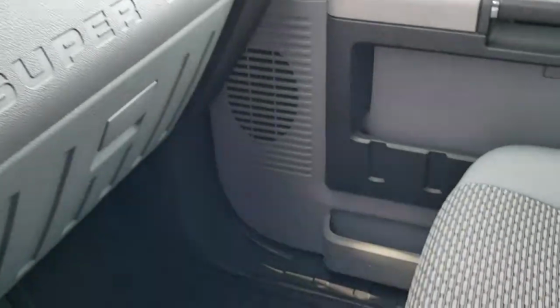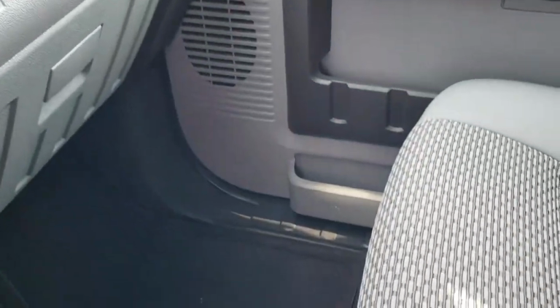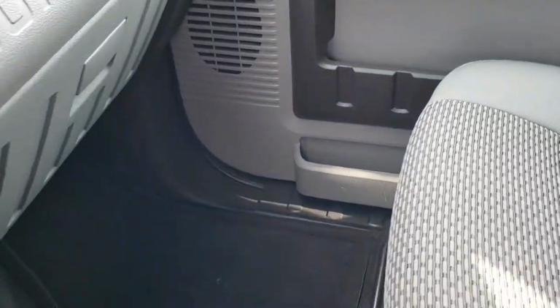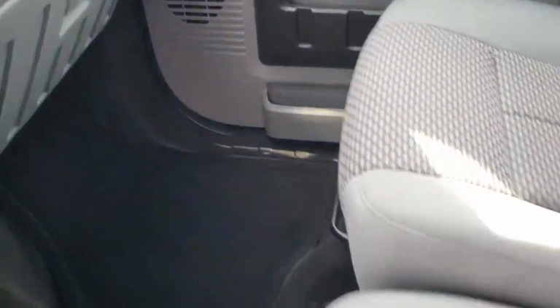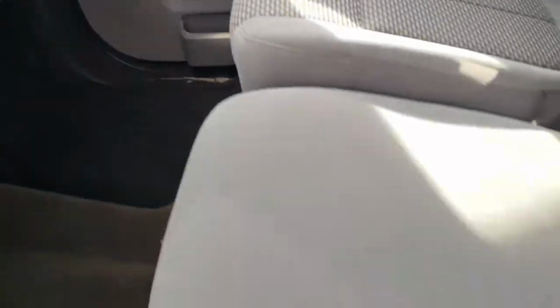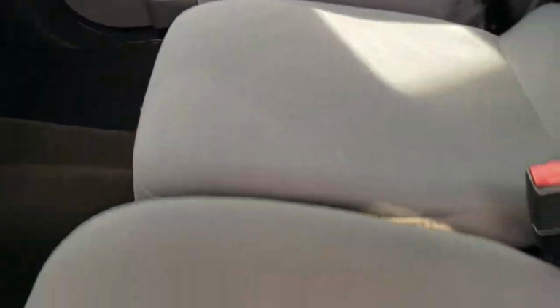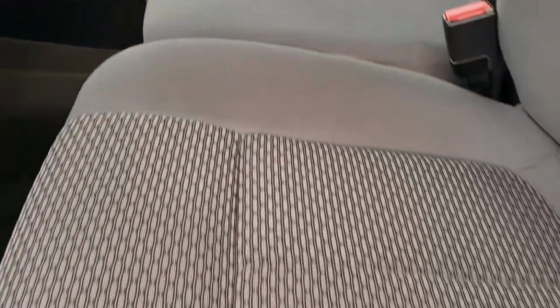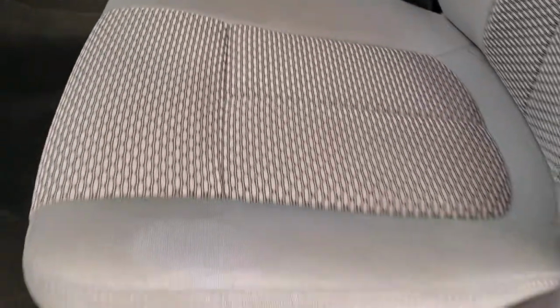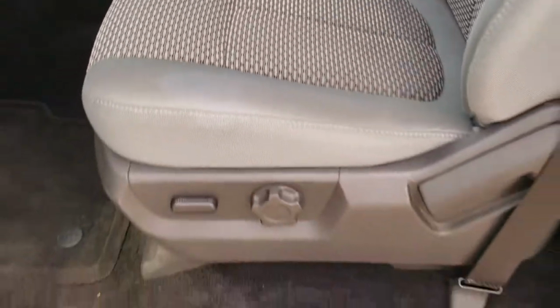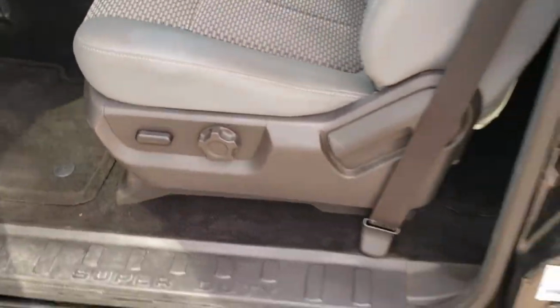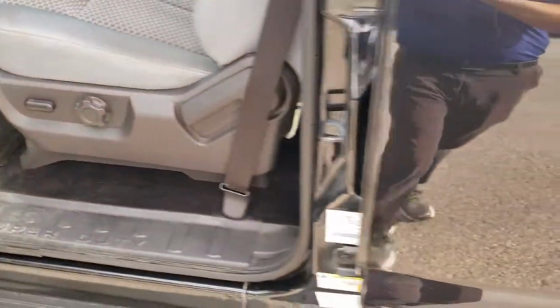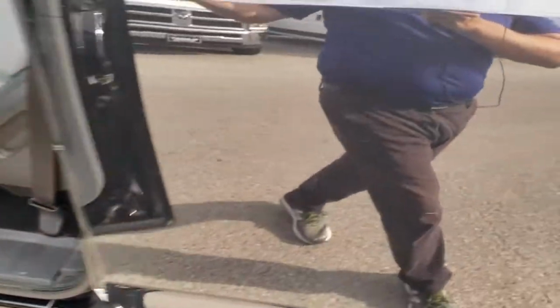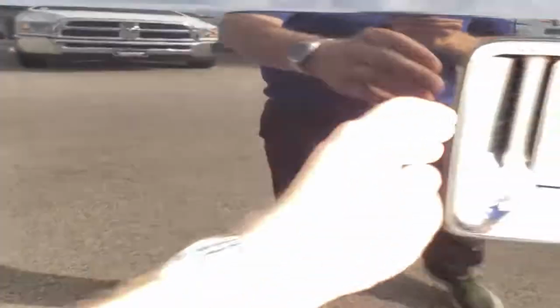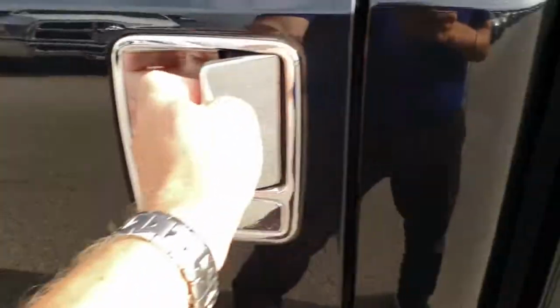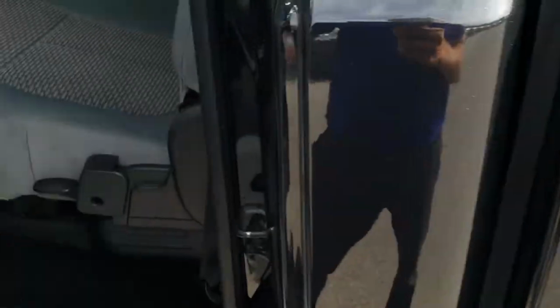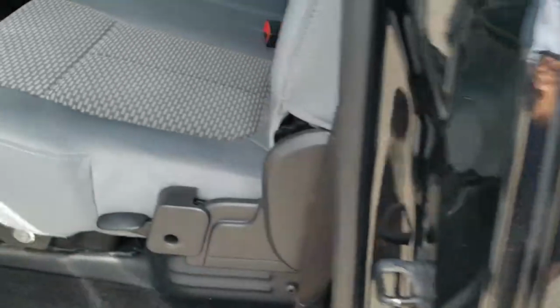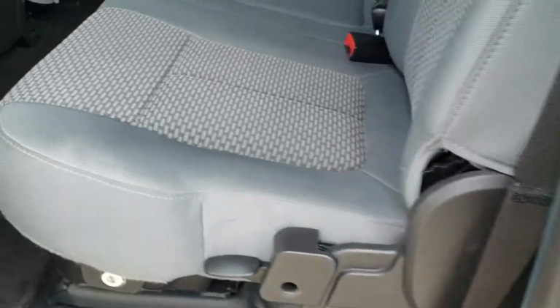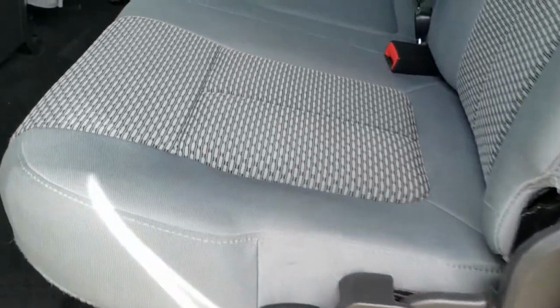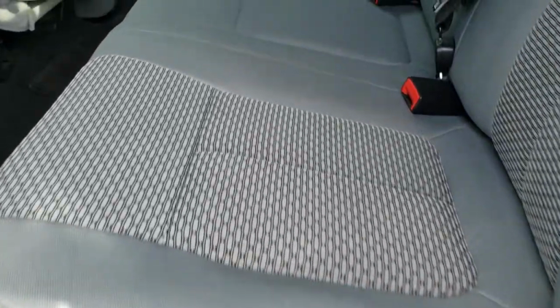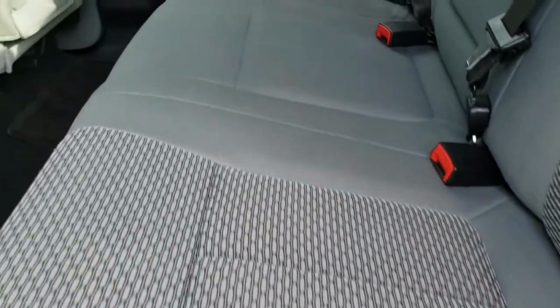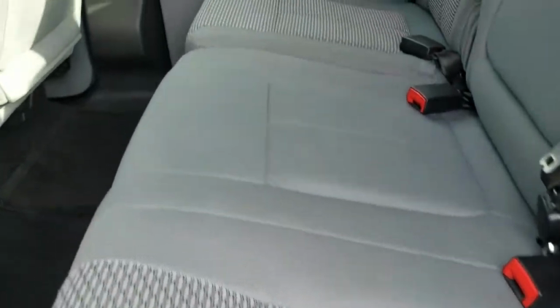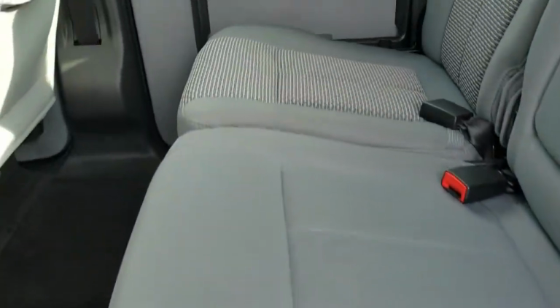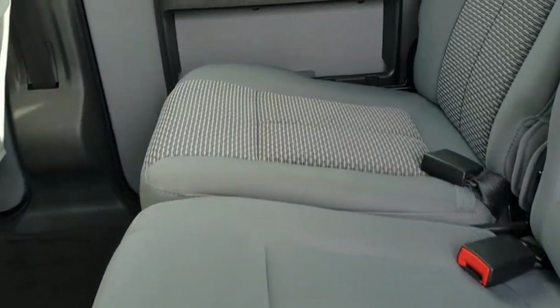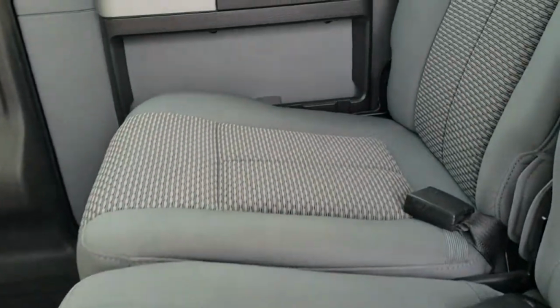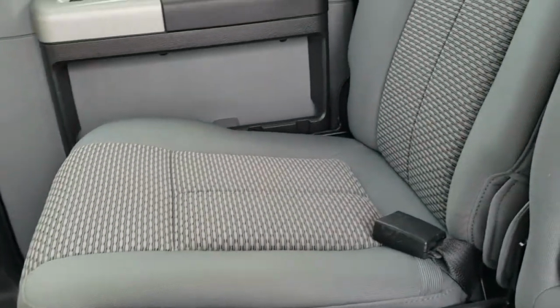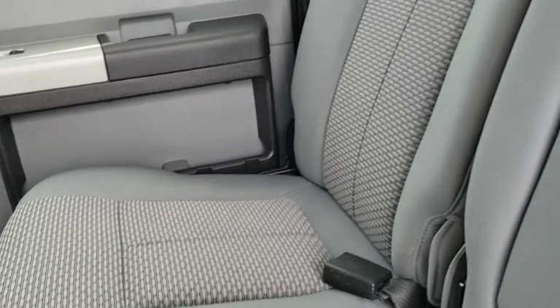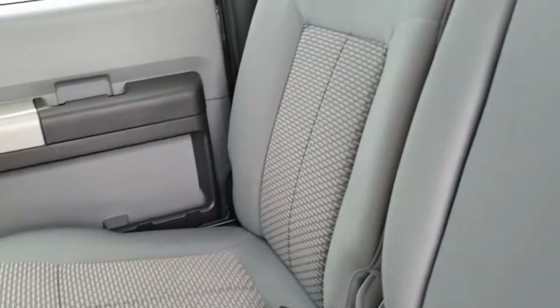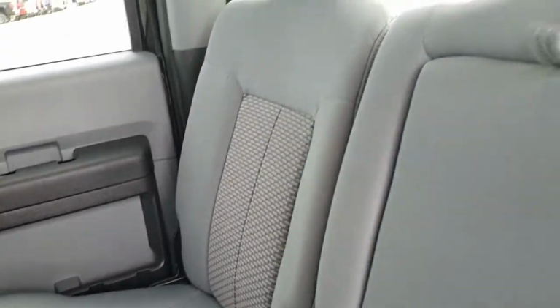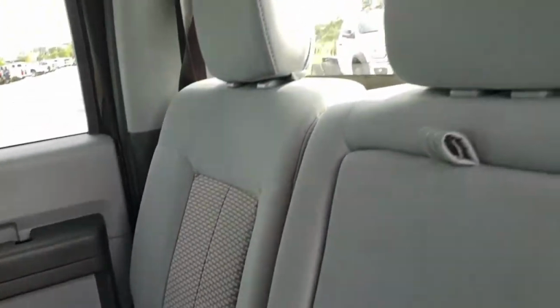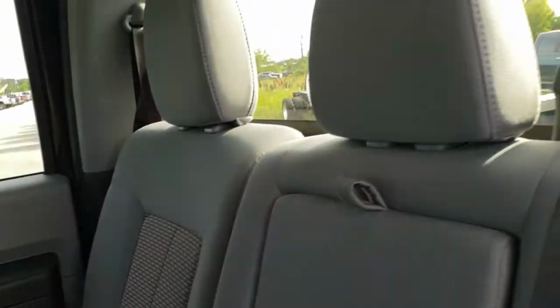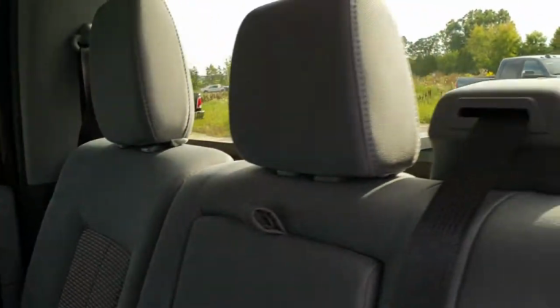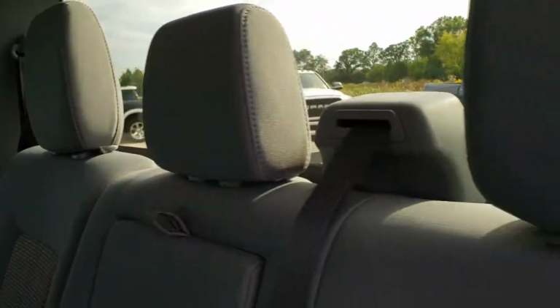We'll take a quick look at the back seats and then check out under the hood. The back seats are just as nice as the front seats — no rips or tears back here. It has the fixed glass rear window.